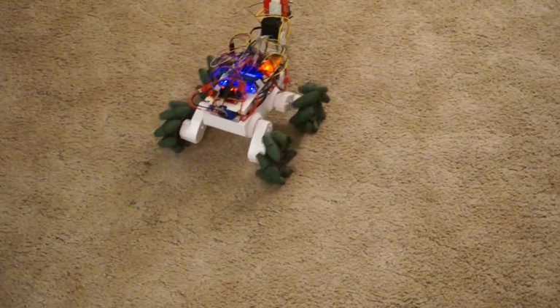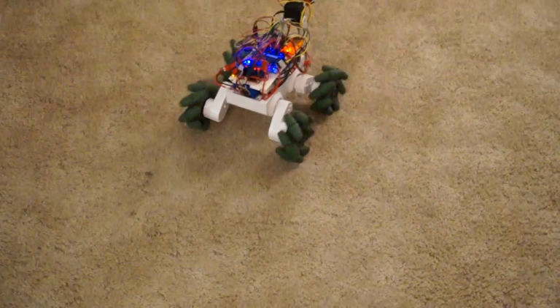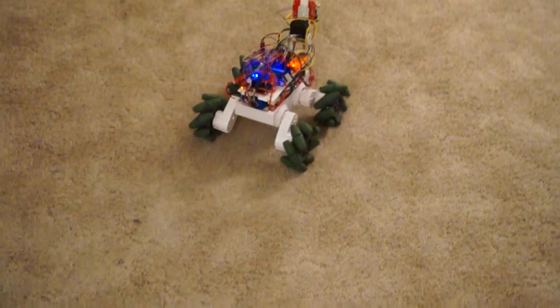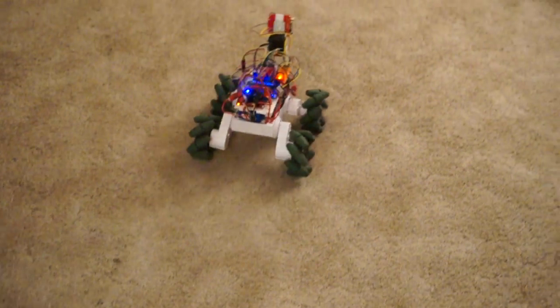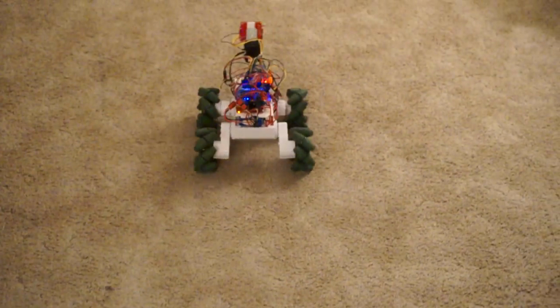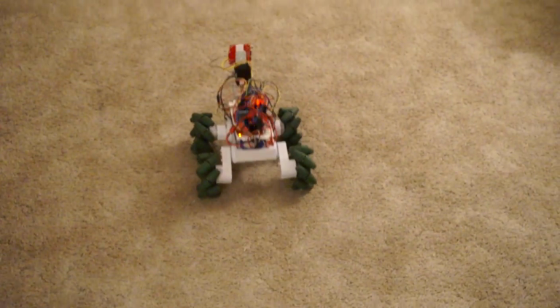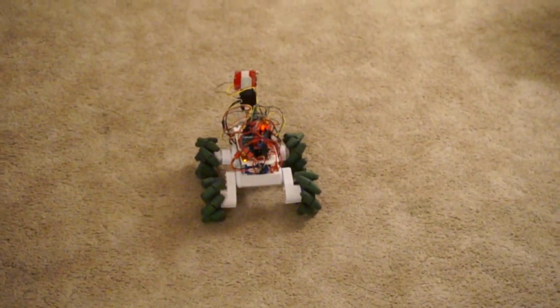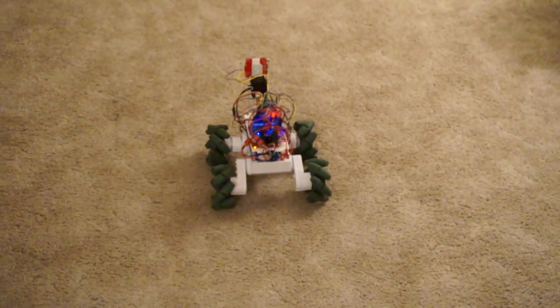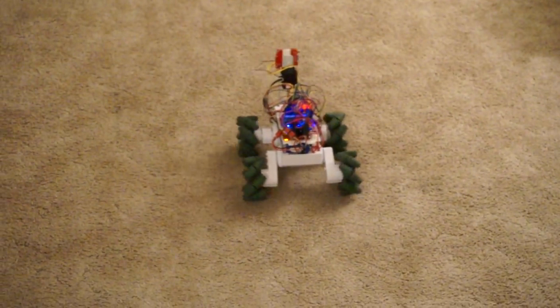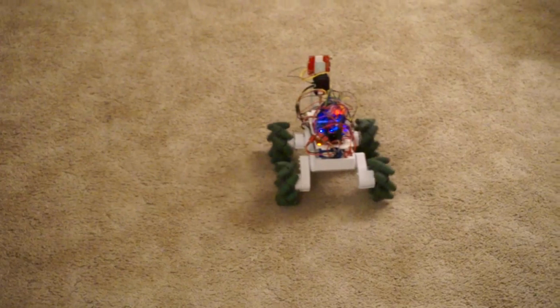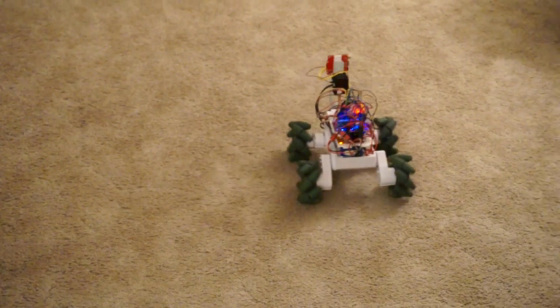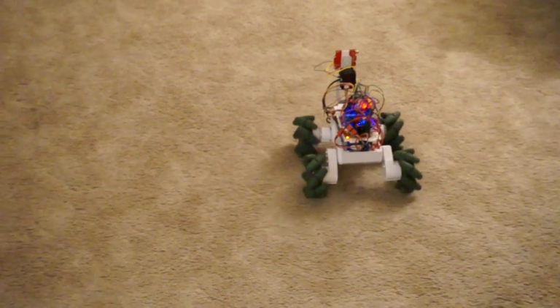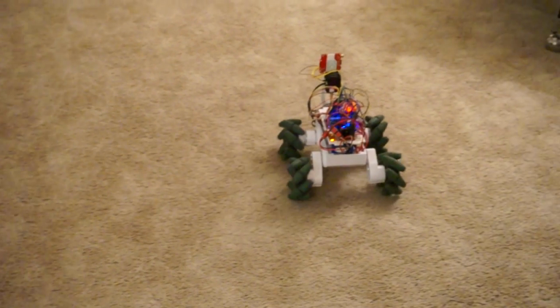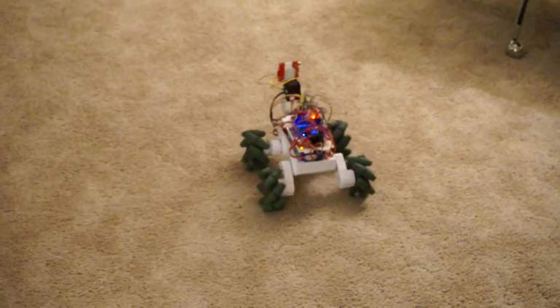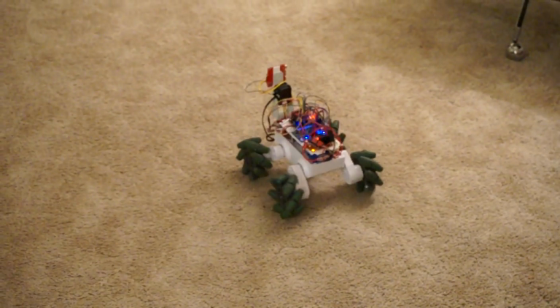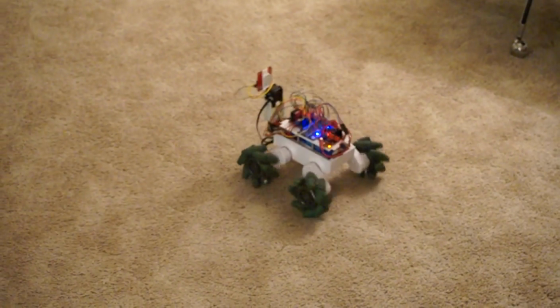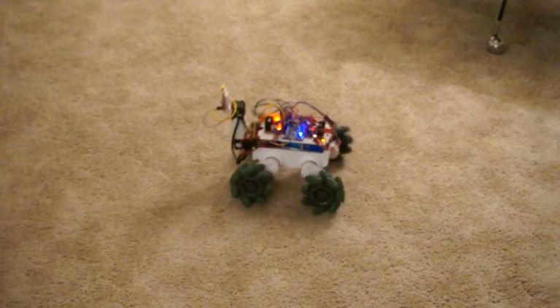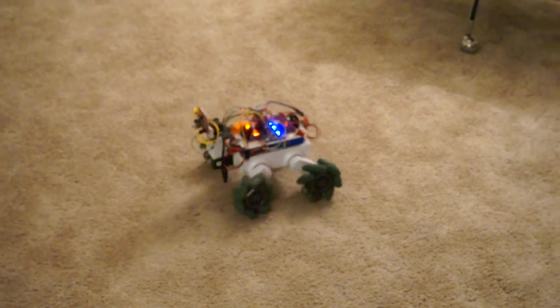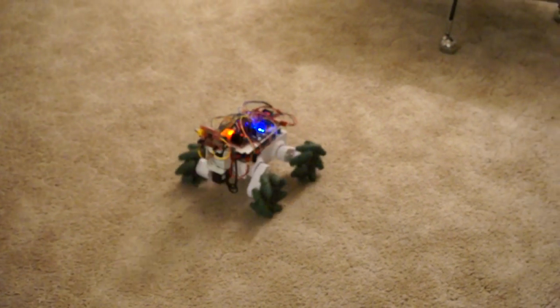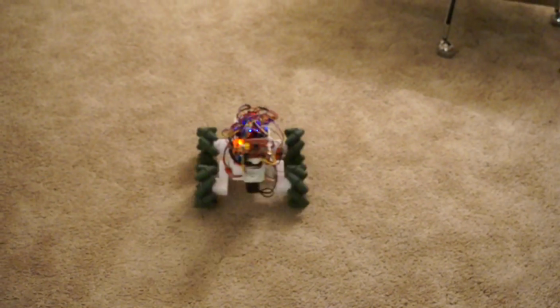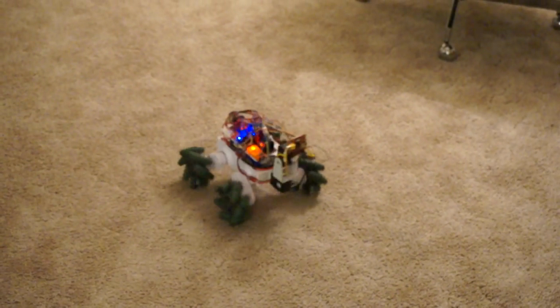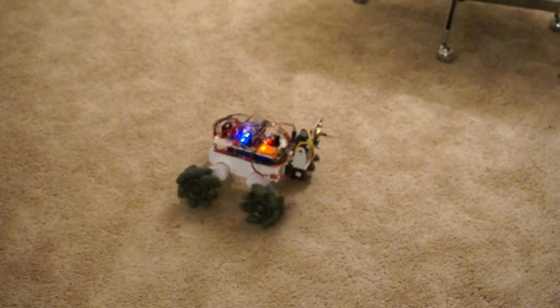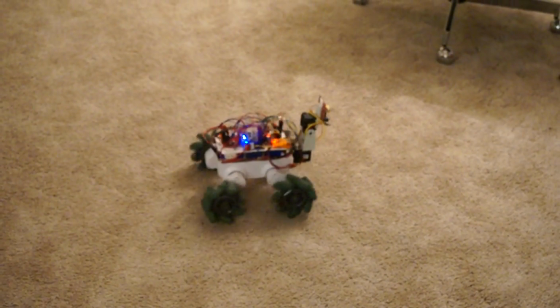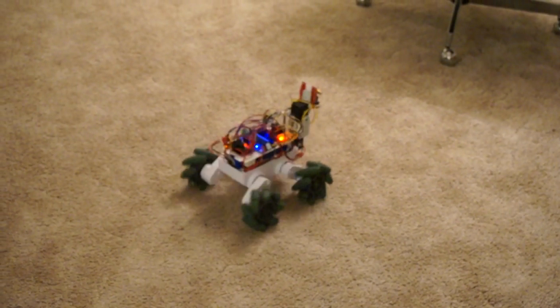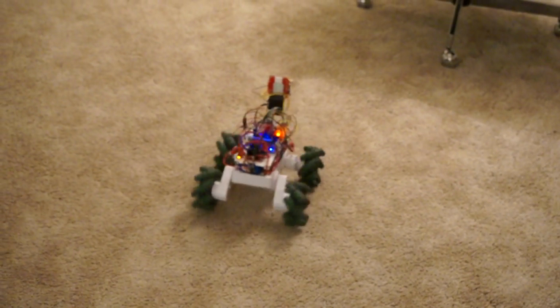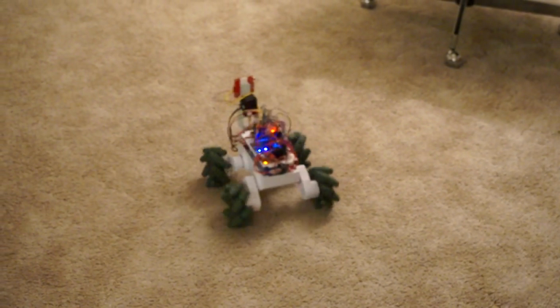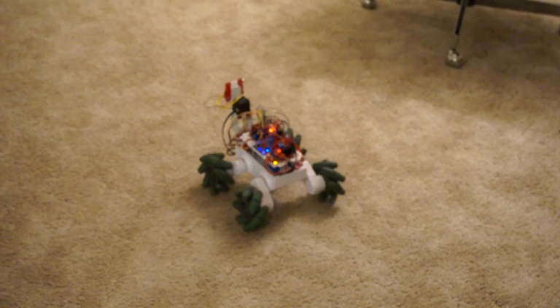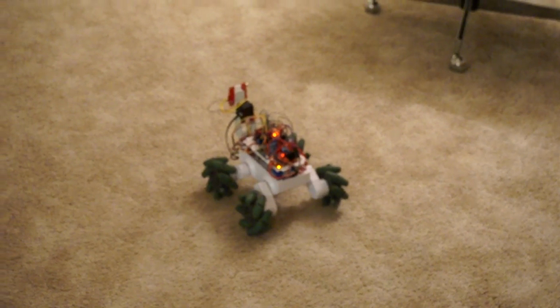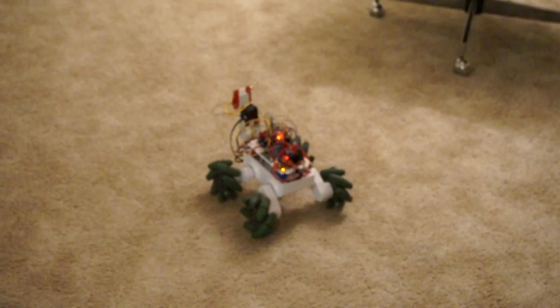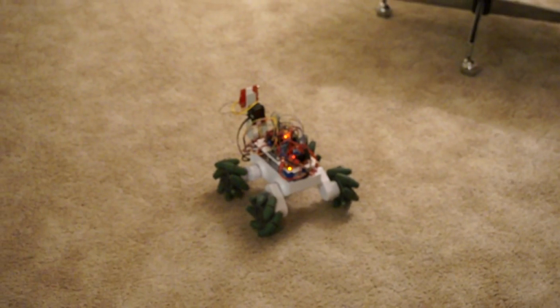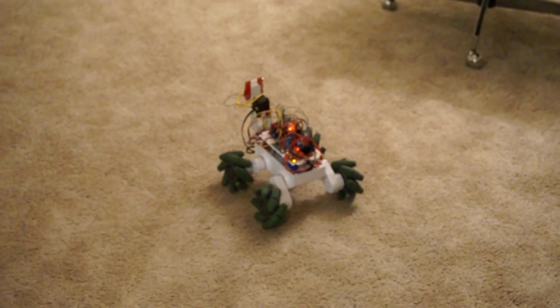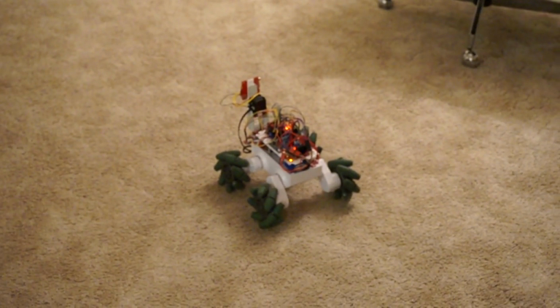I'm going to be changing the controller over, so it might be a while before I have it running again. That's it for now.